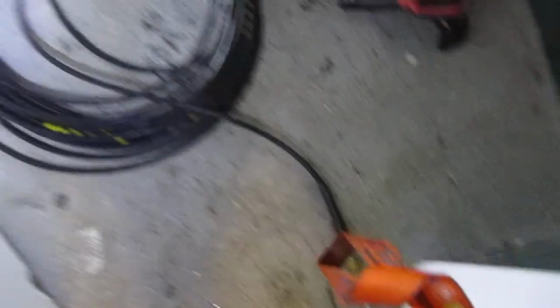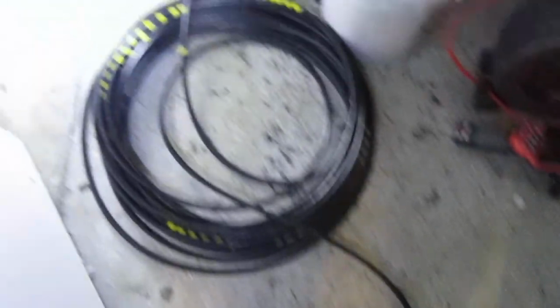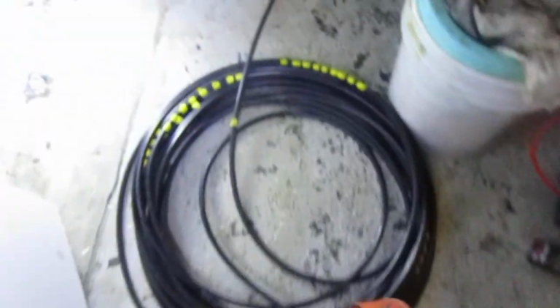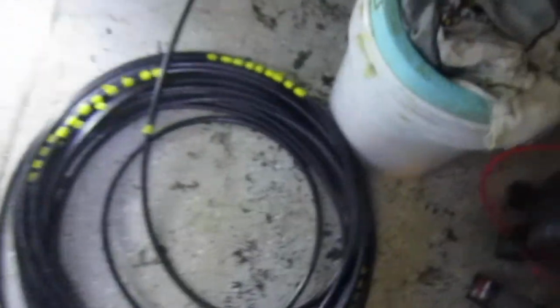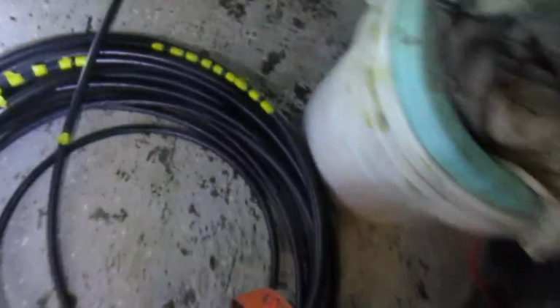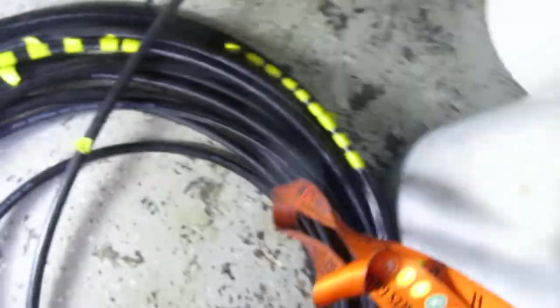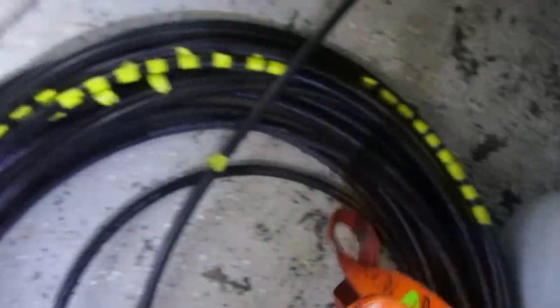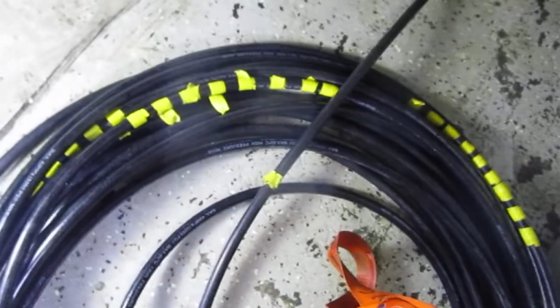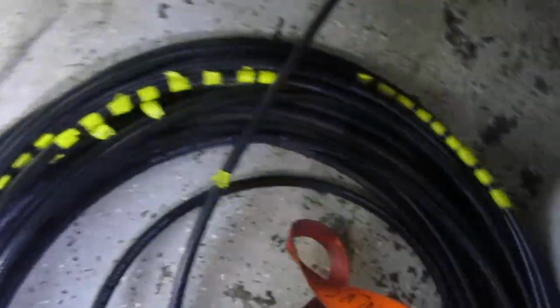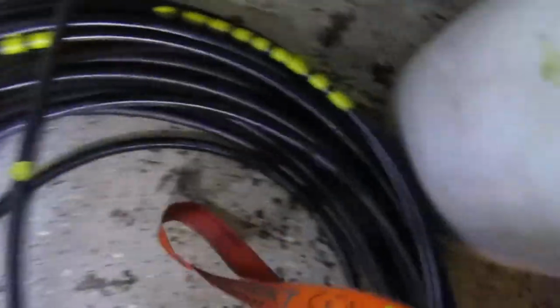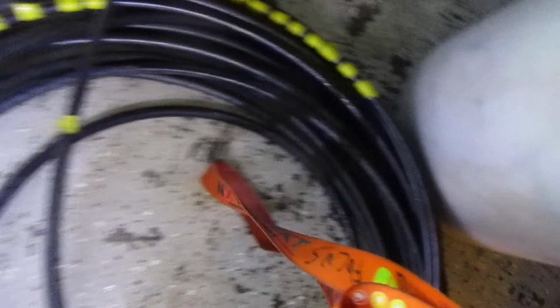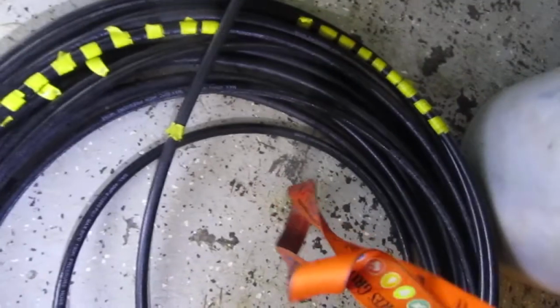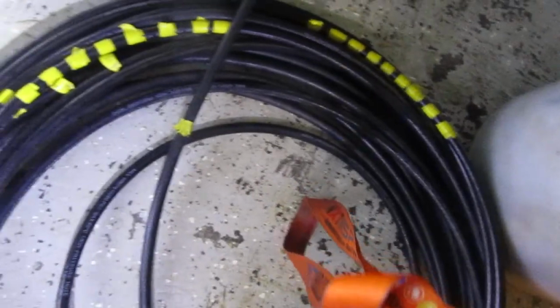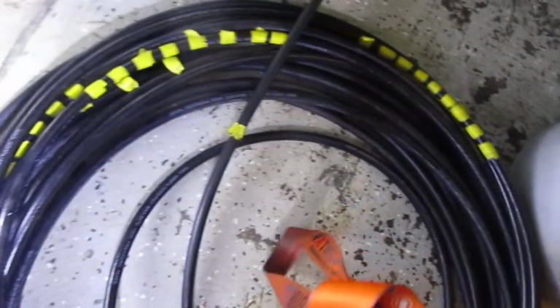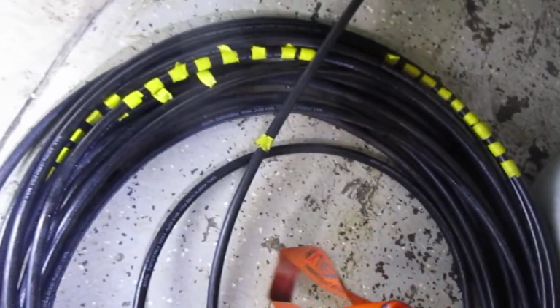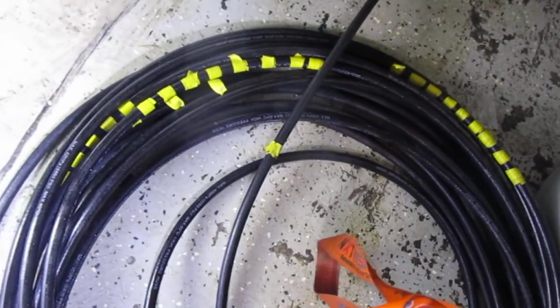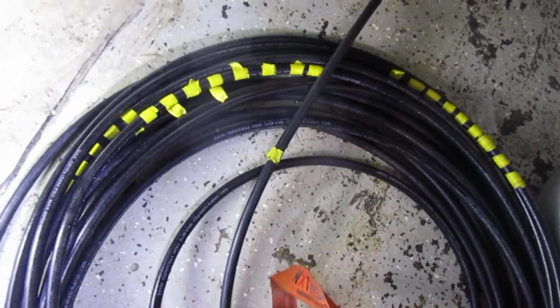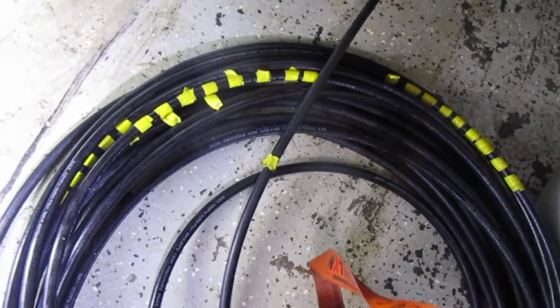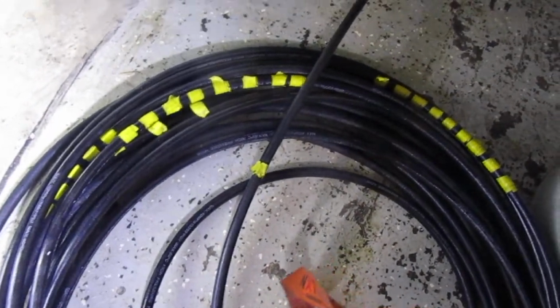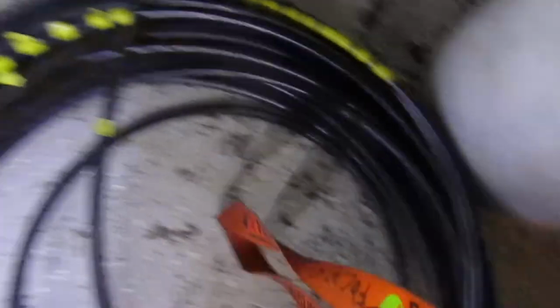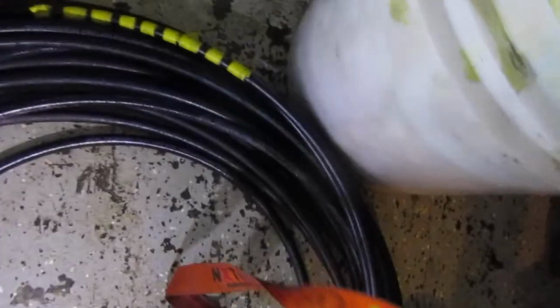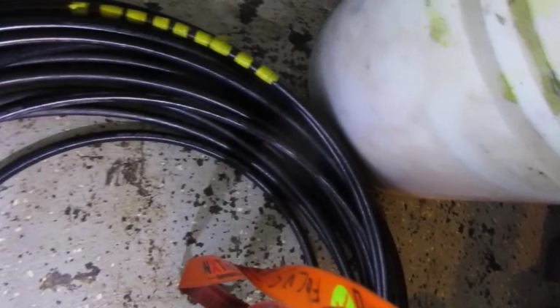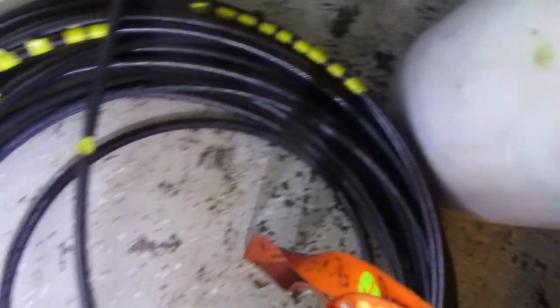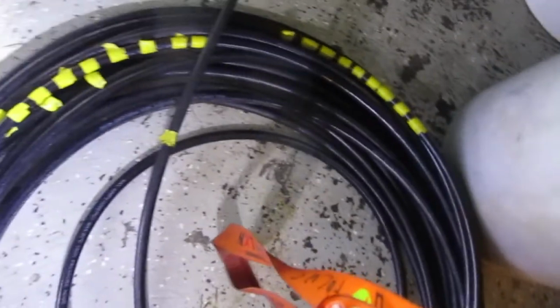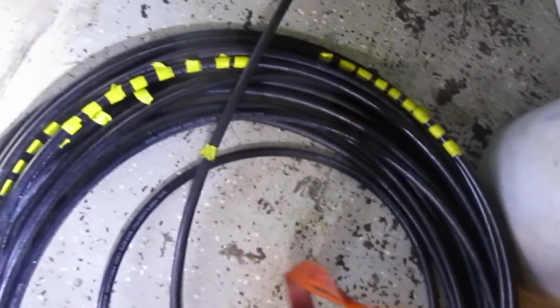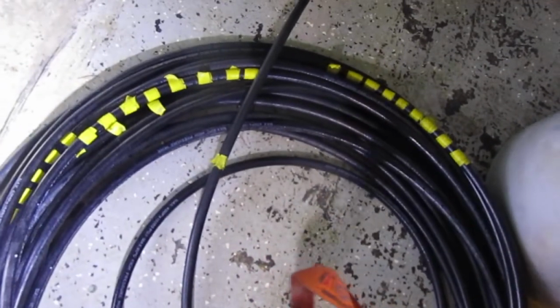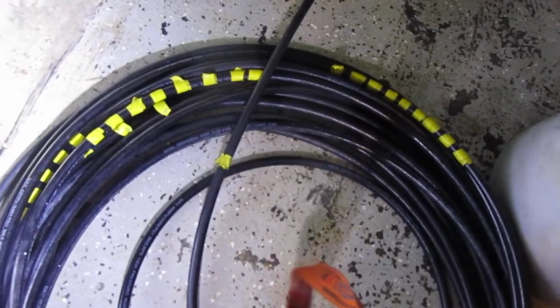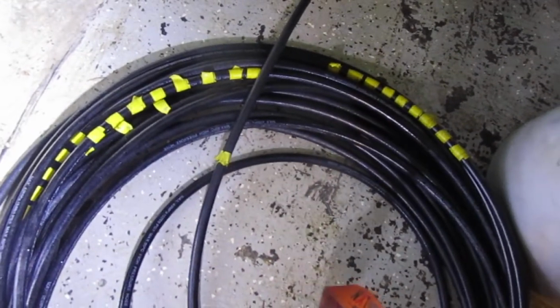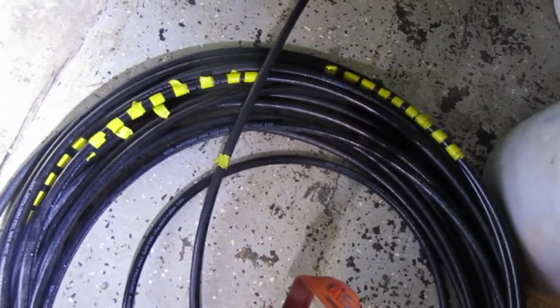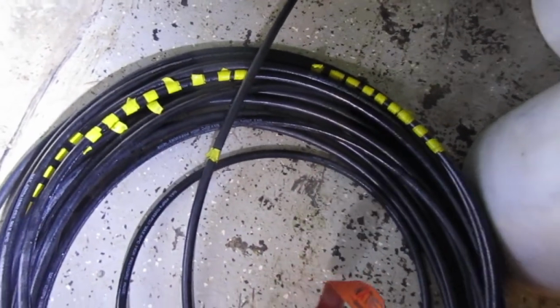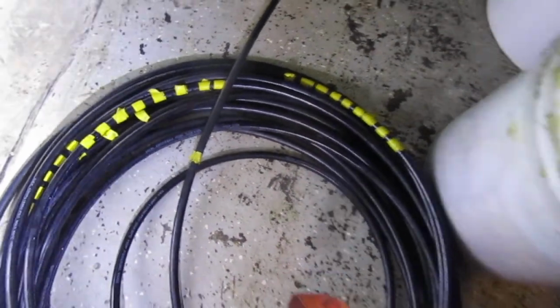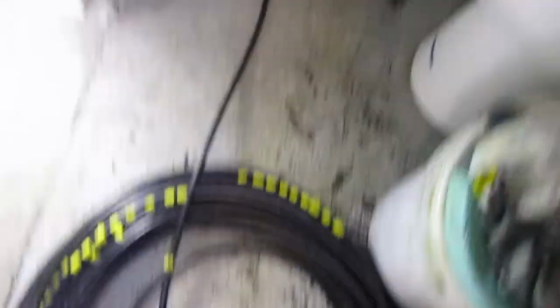I have the line marked on this one with yellow tape. Ten pieces of tape means it's 100 feet — so every 10 feet there's a piece of tape. One piece of yellow tape is 10 feet, two is 20 feet, three is 30 feet.